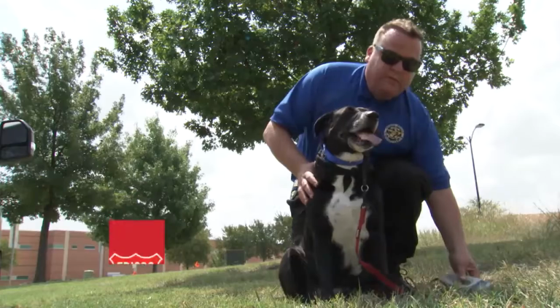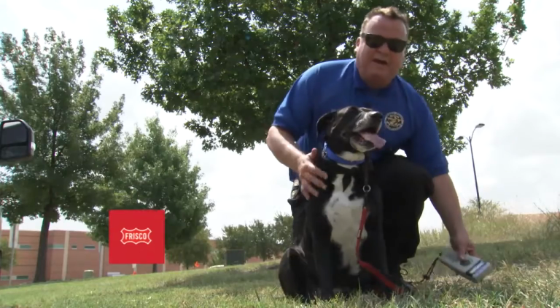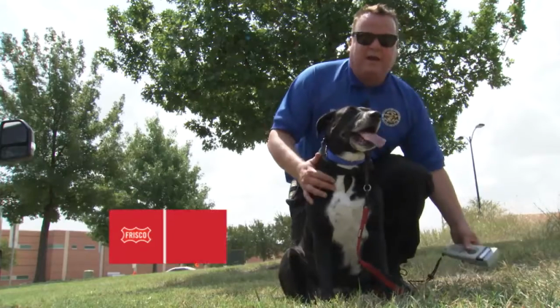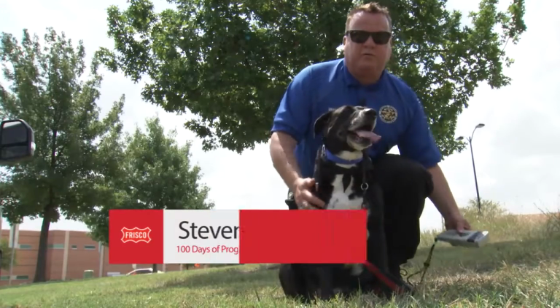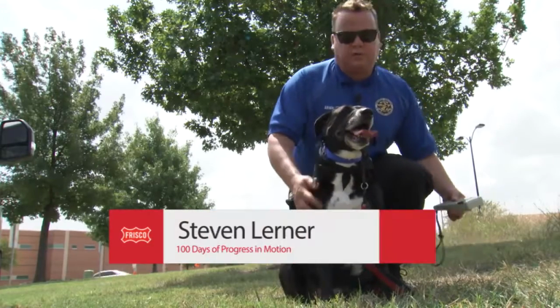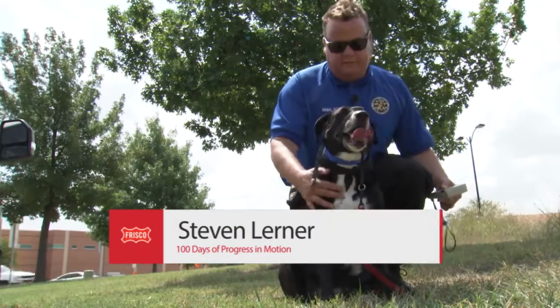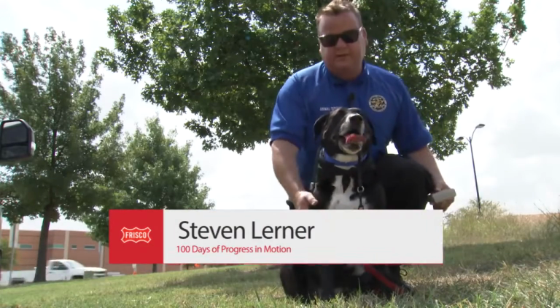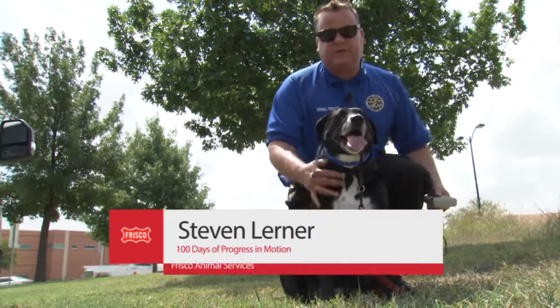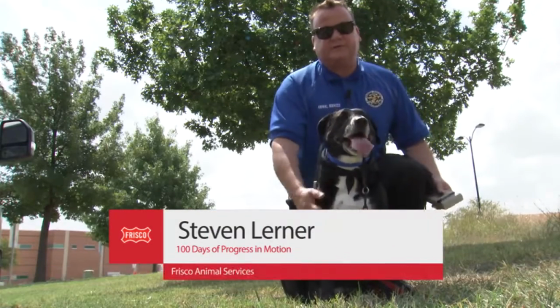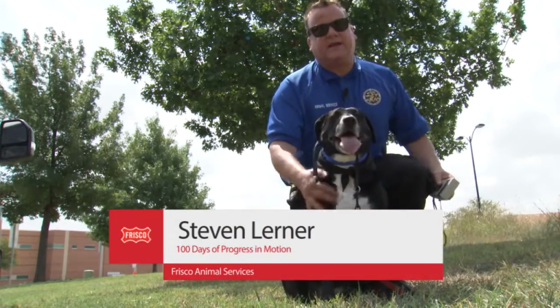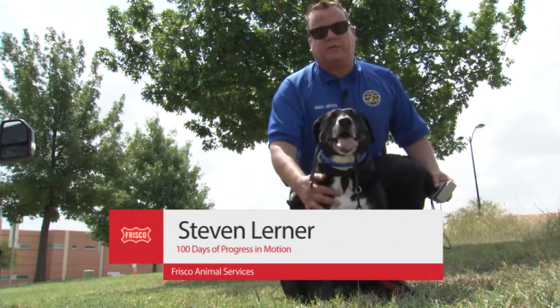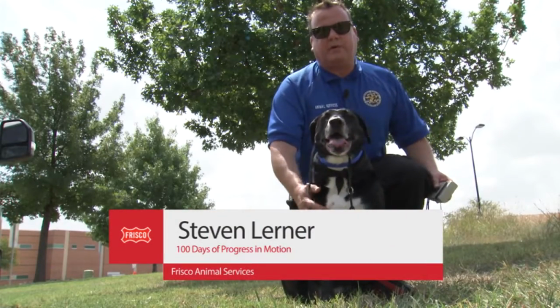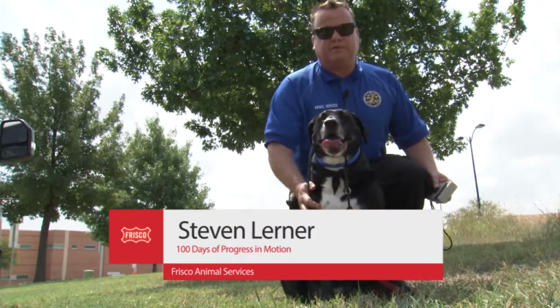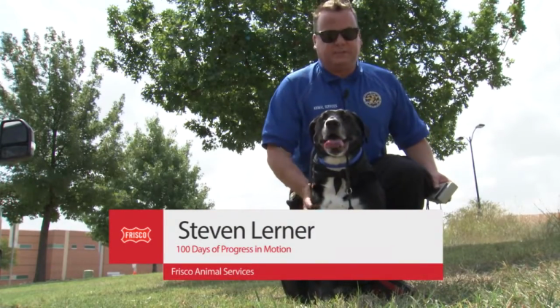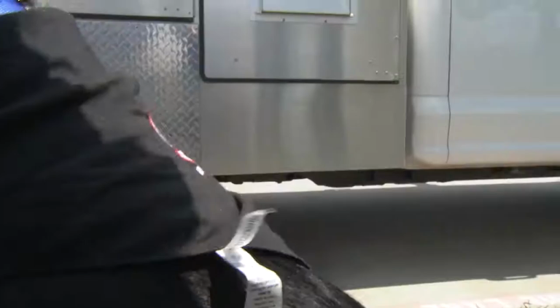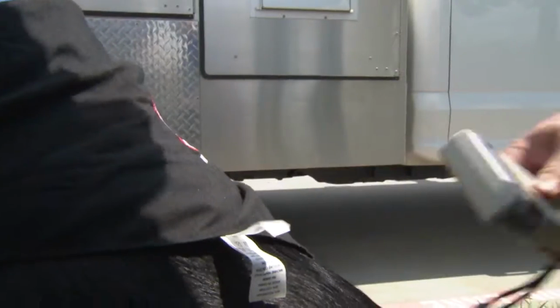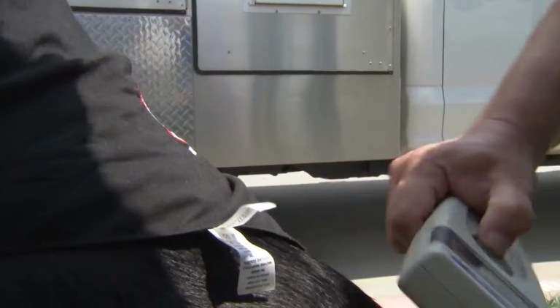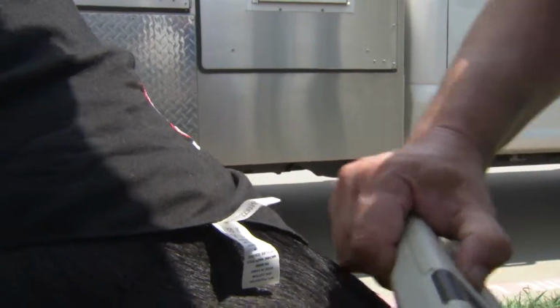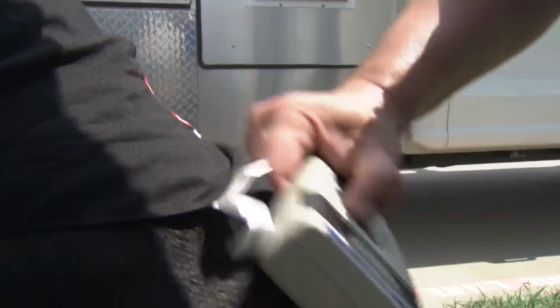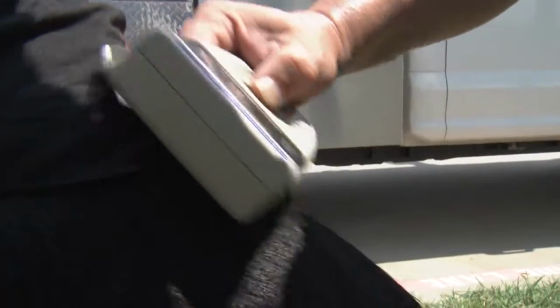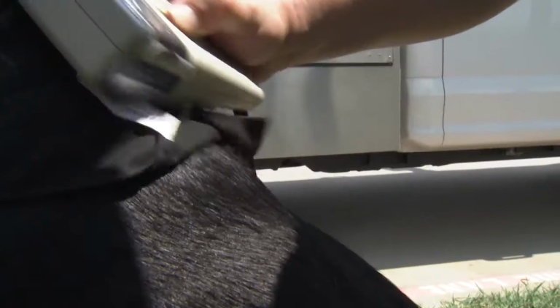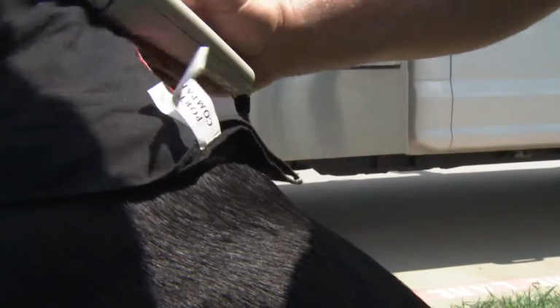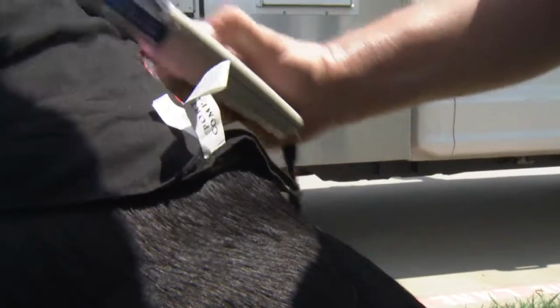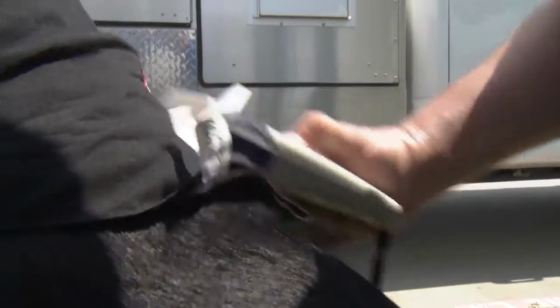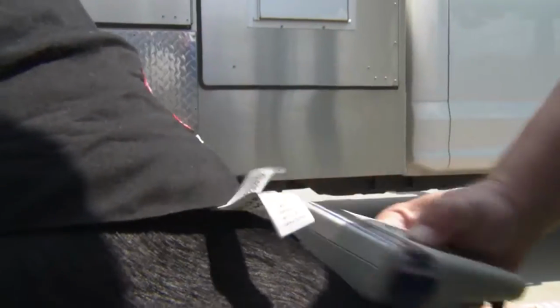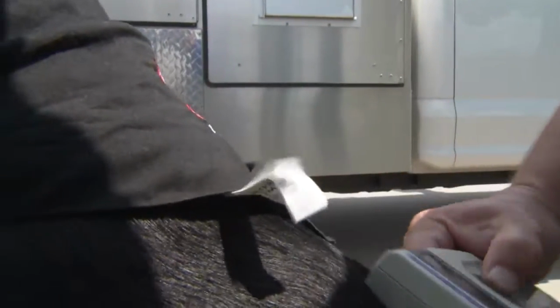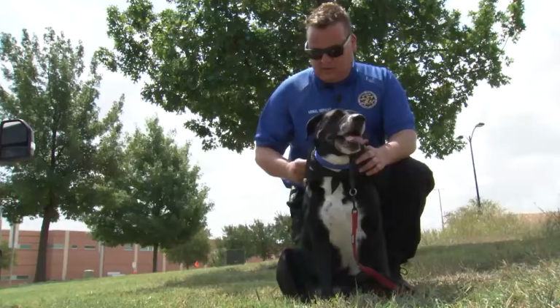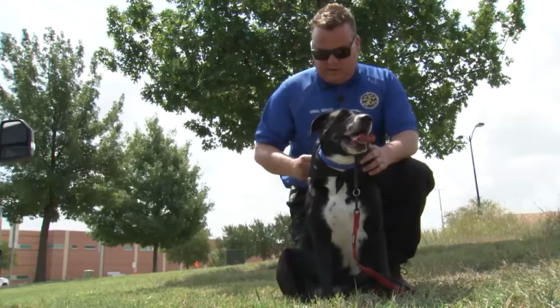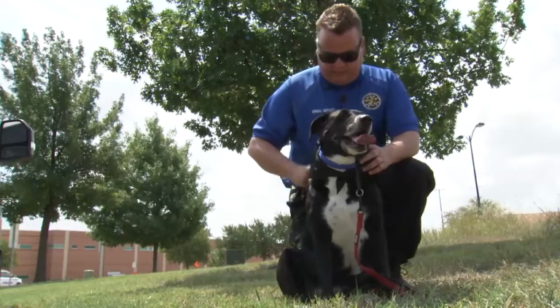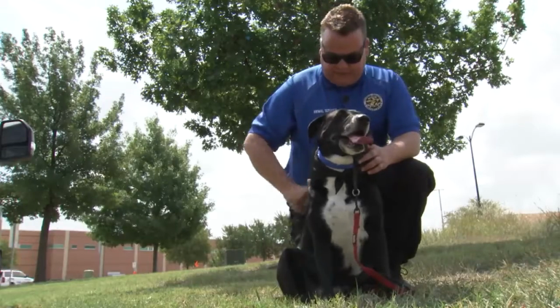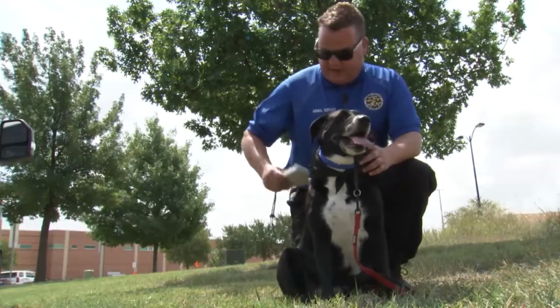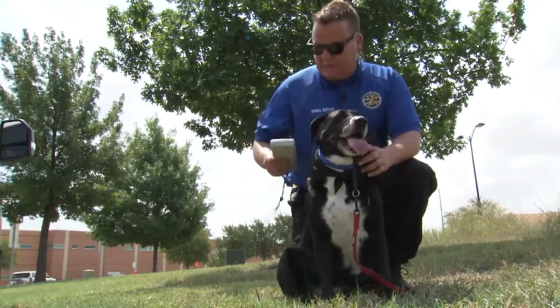When we find an animal, one of the first things we do is scan for a microchip. Making sure your pet is microchipped is a good first step toward a happy reunion.